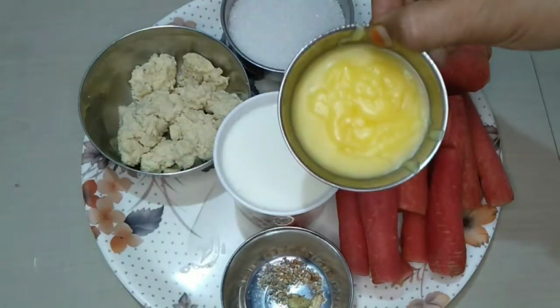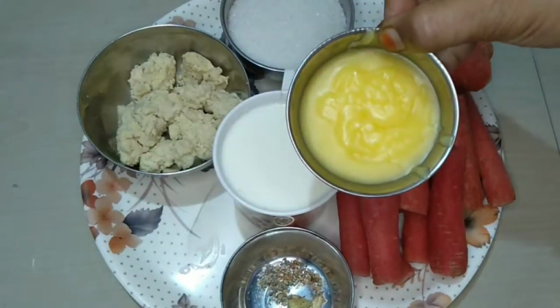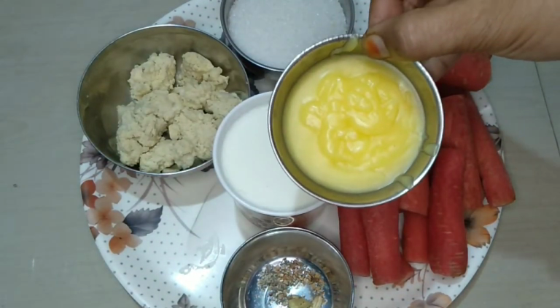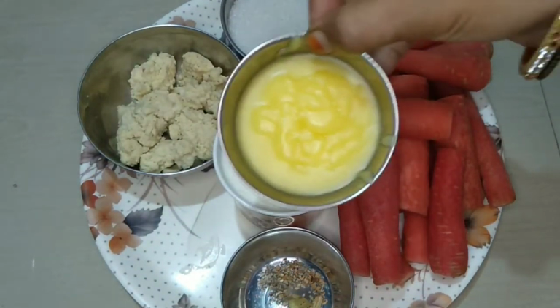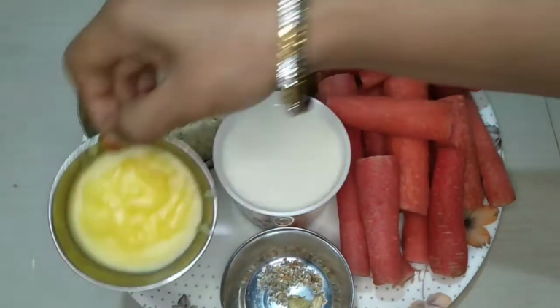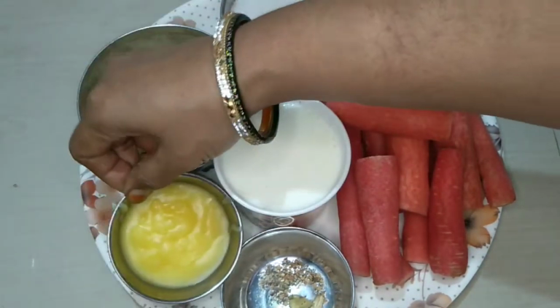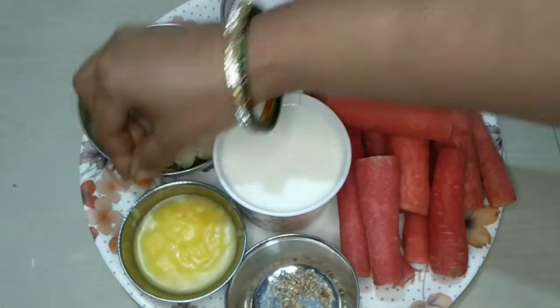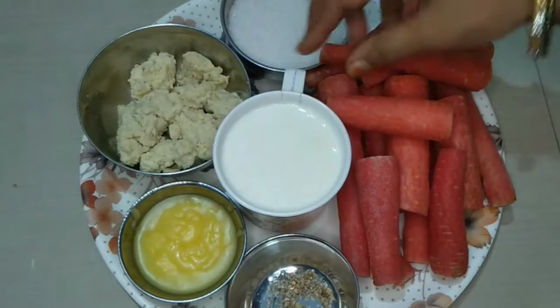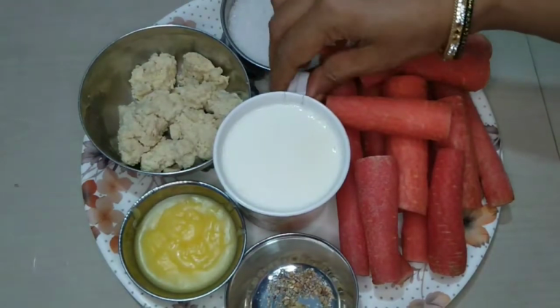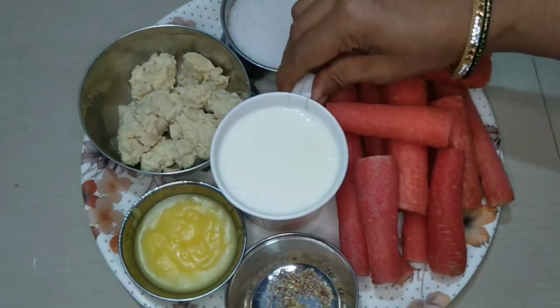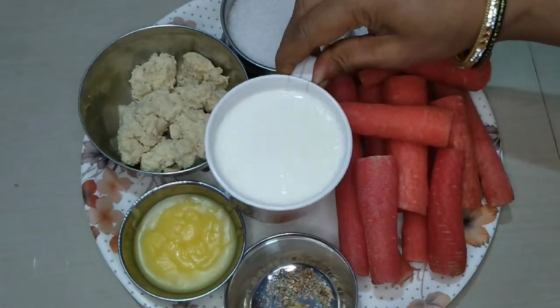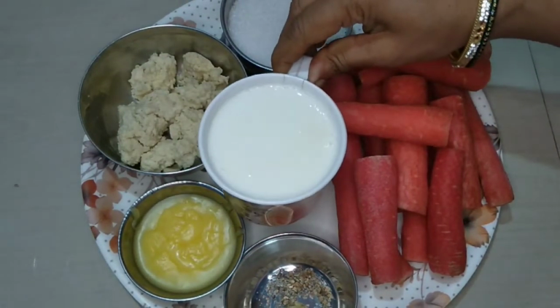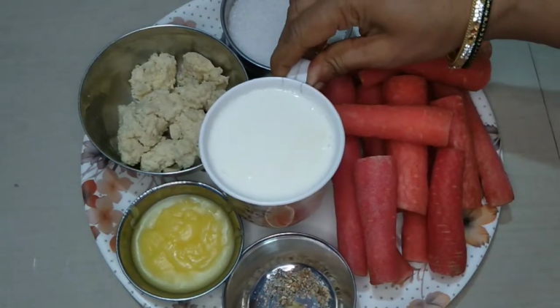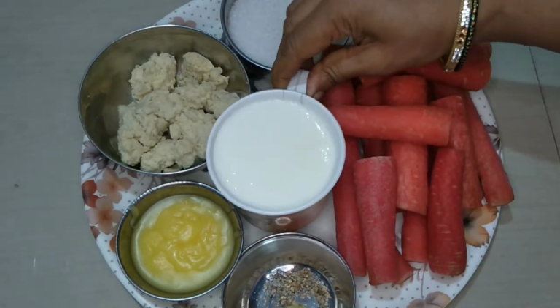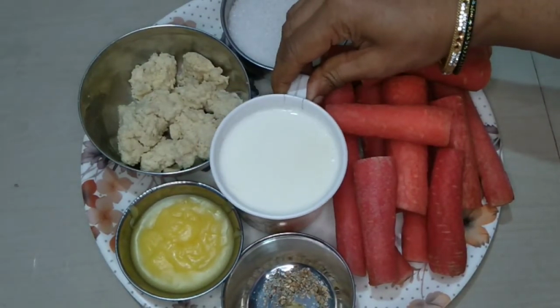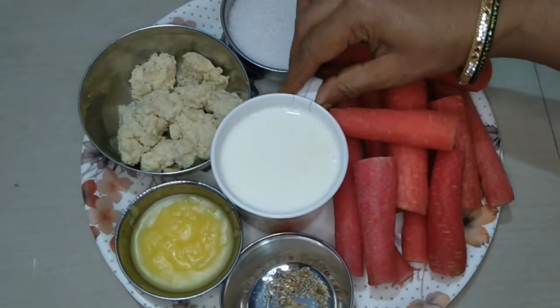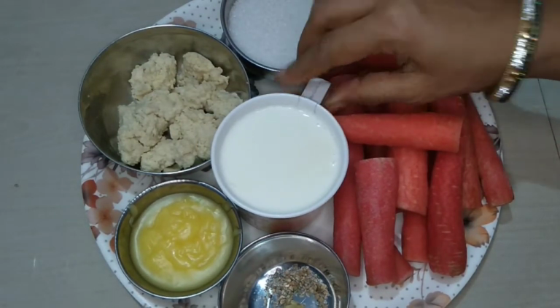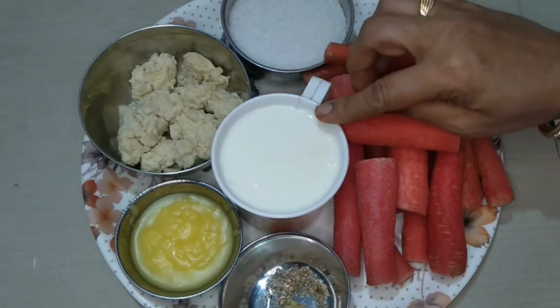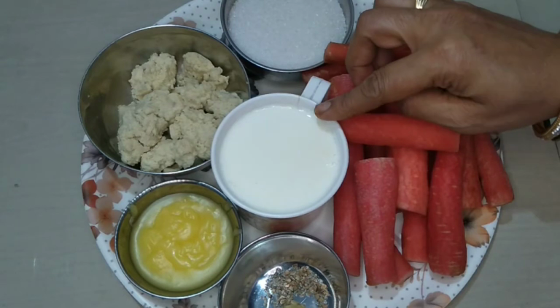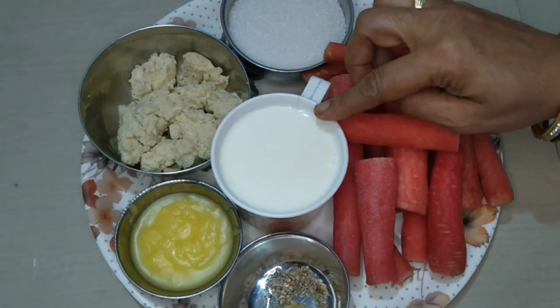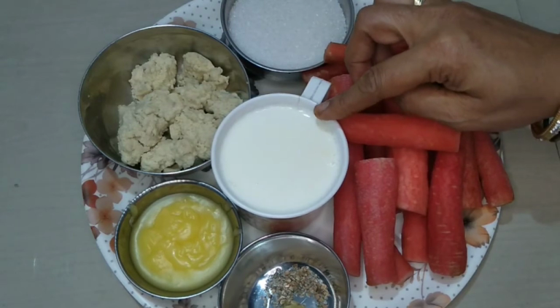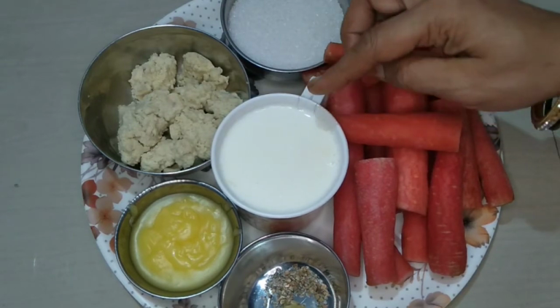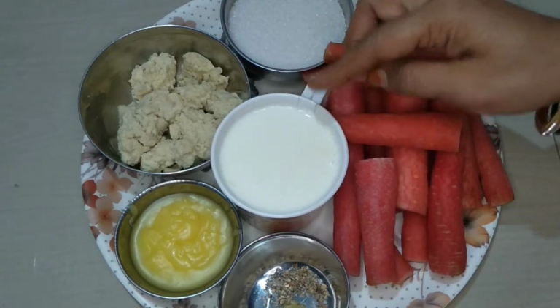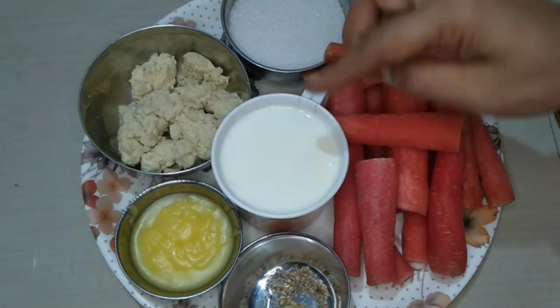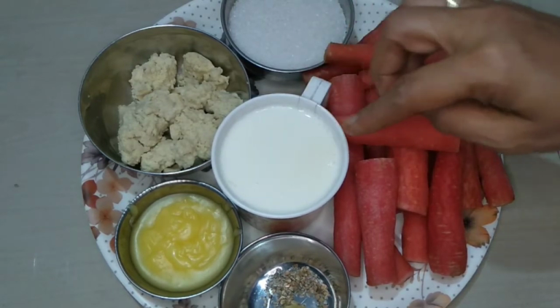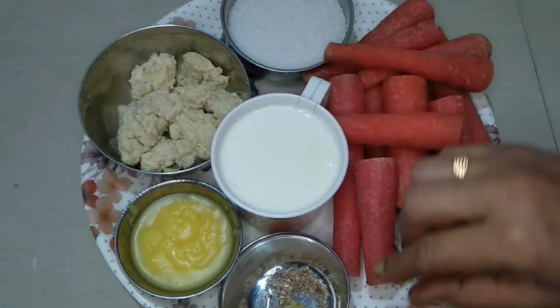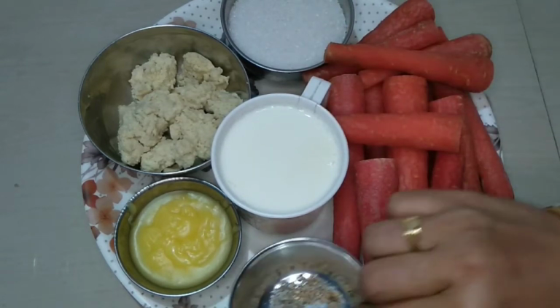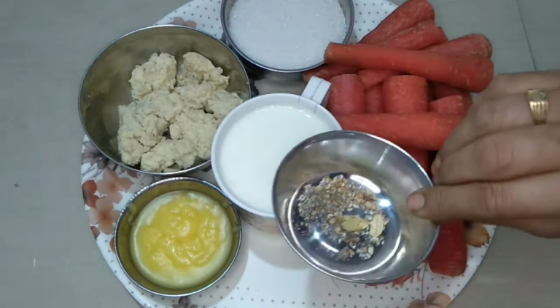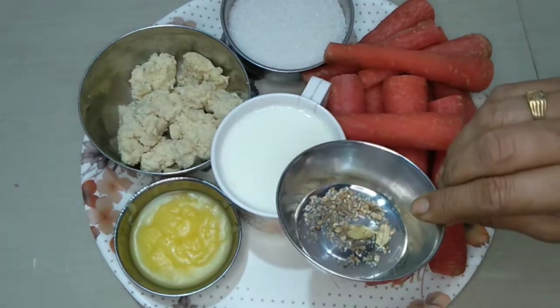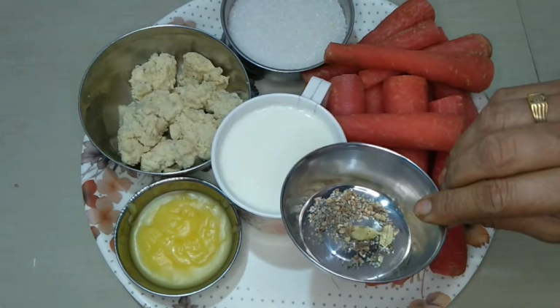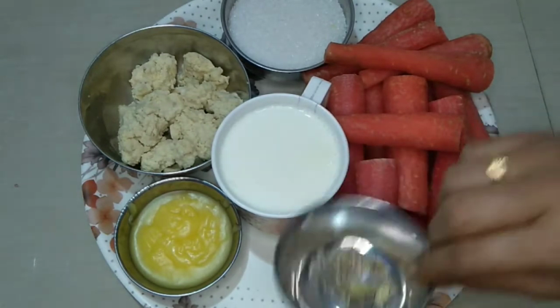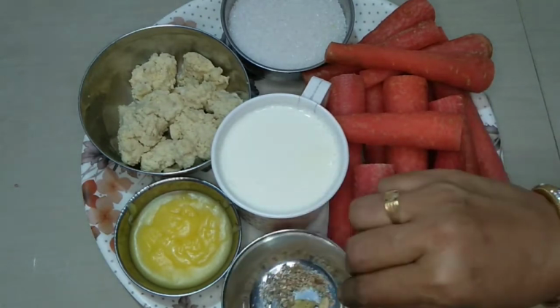I will add 1 tablespoon of milk. I will add 1 cup of milk. I will add full cream milk. I will add 4 tablespoons of milk.